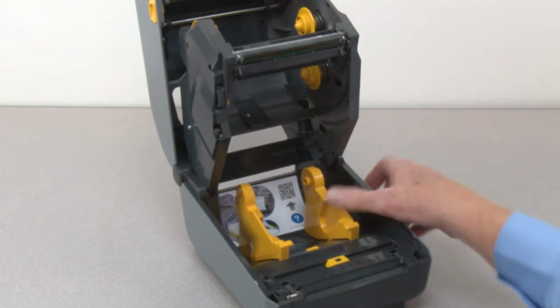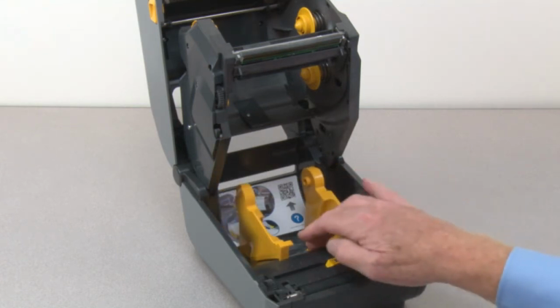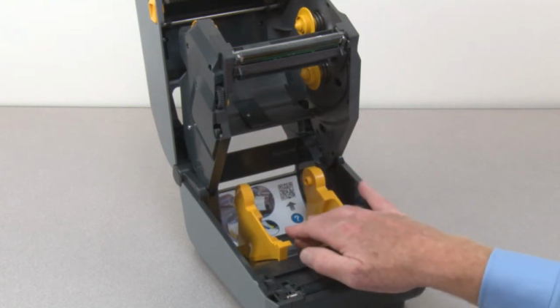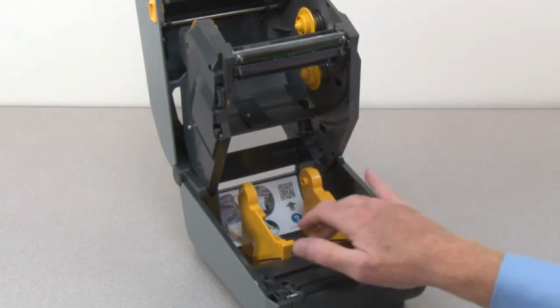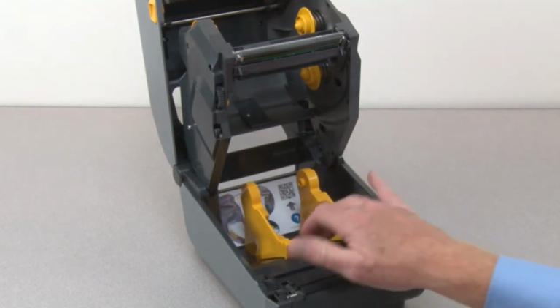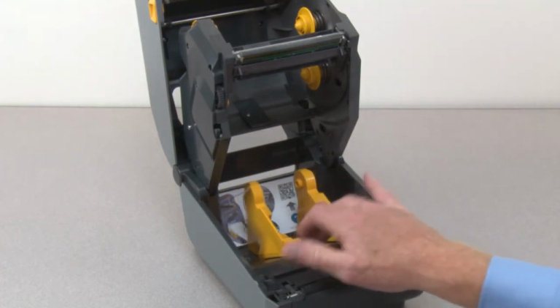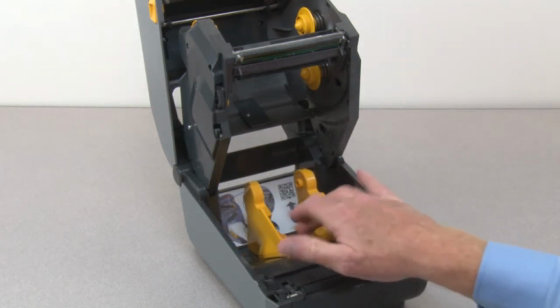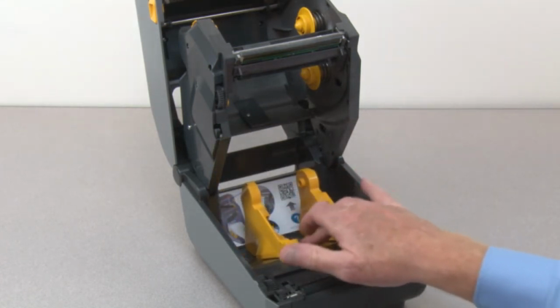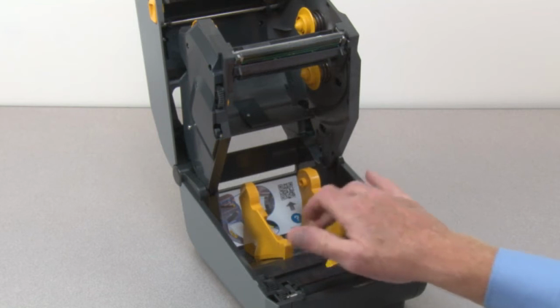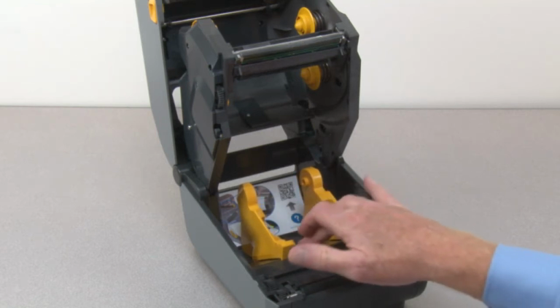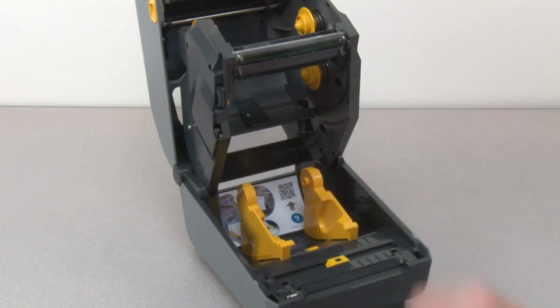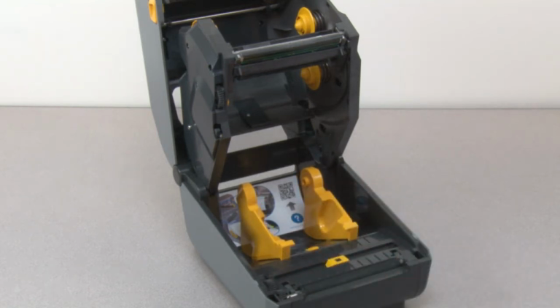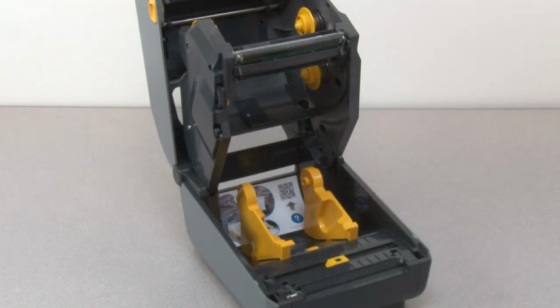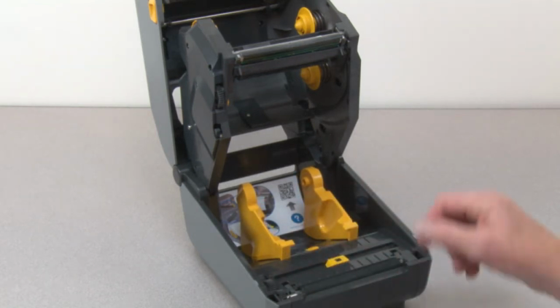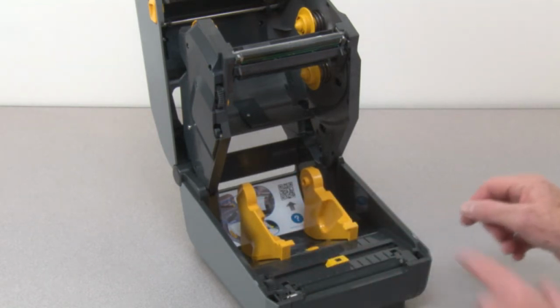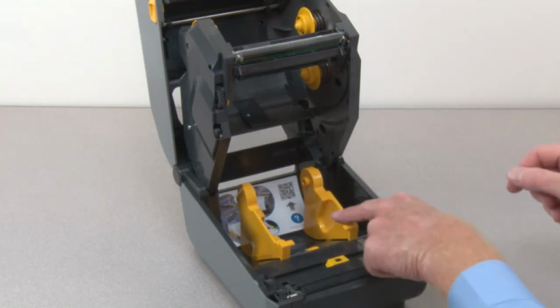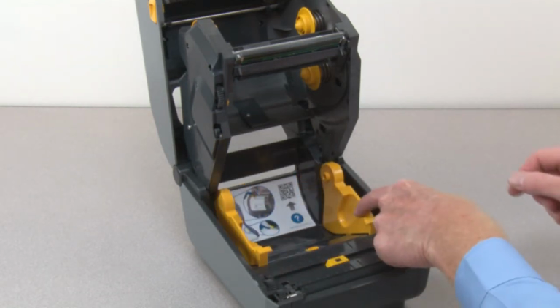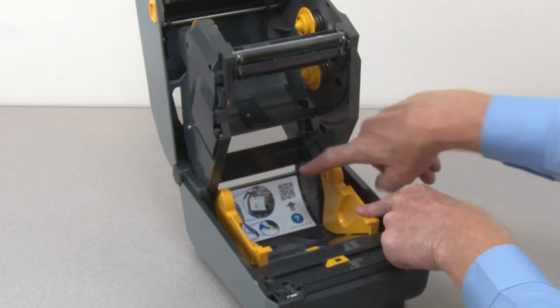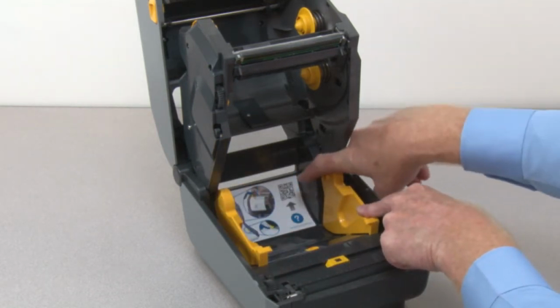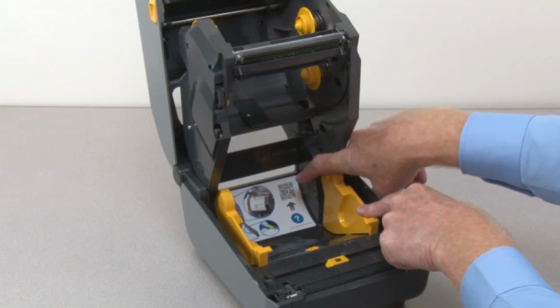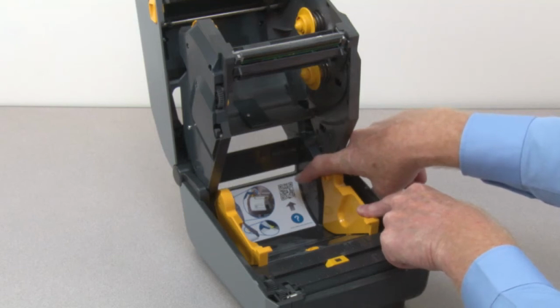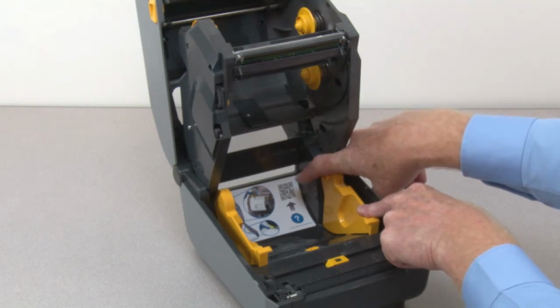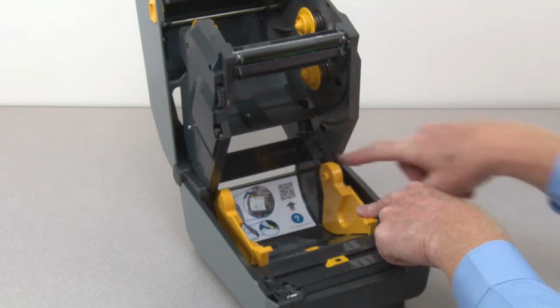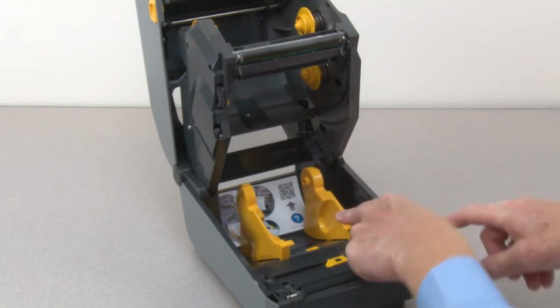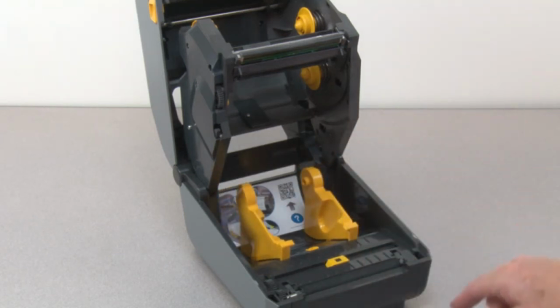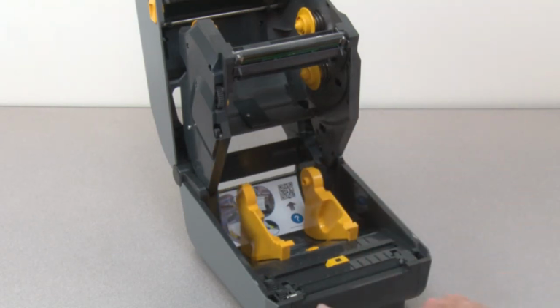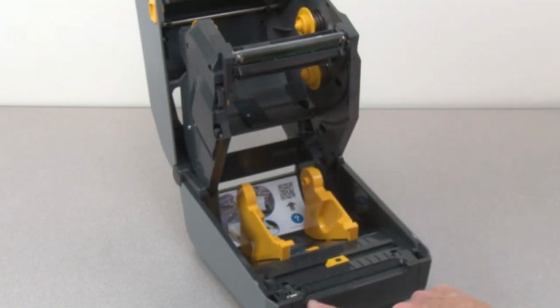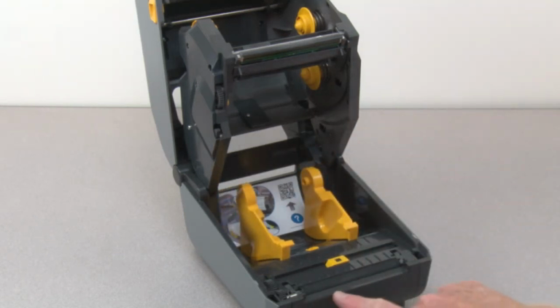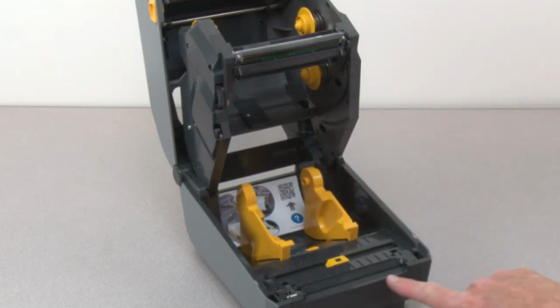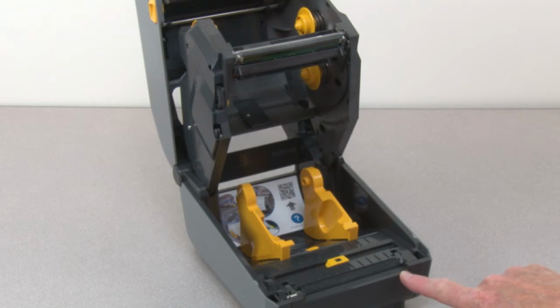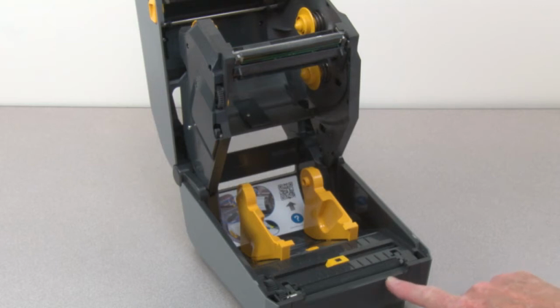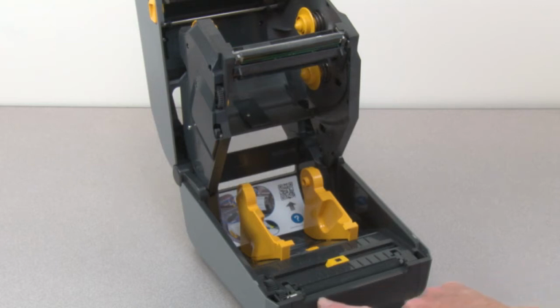Media guide stop adjustment. Quick help QR code, standard printer bezel, and lower media tear-off edge.